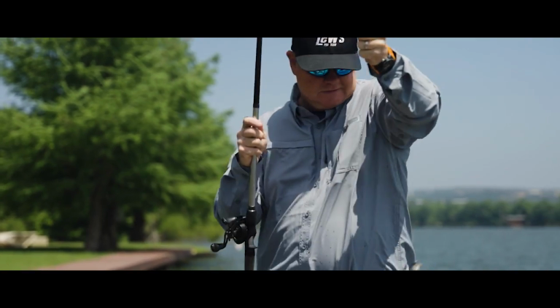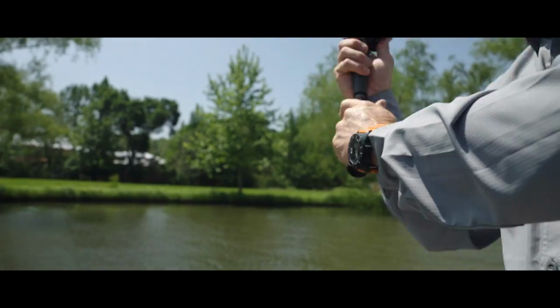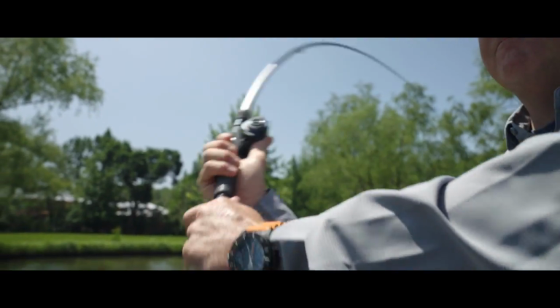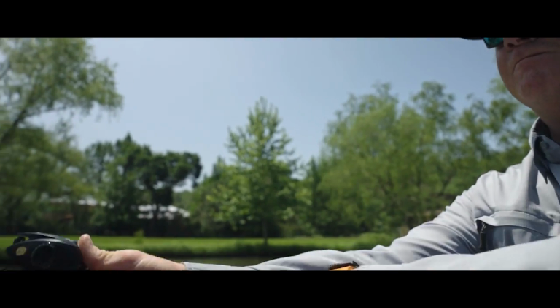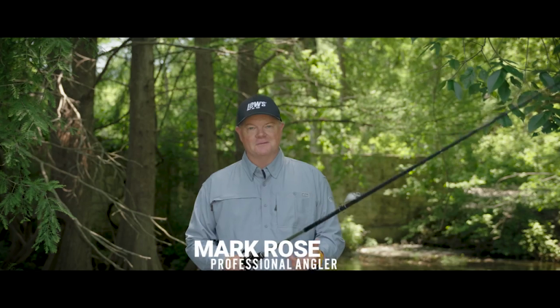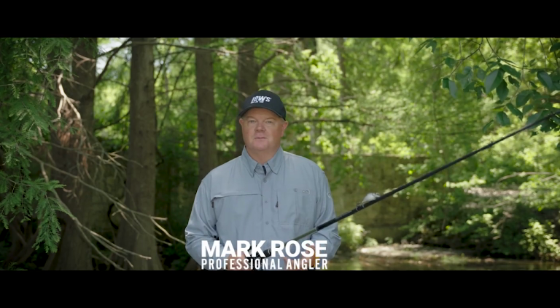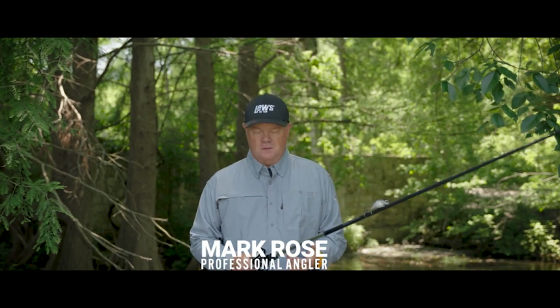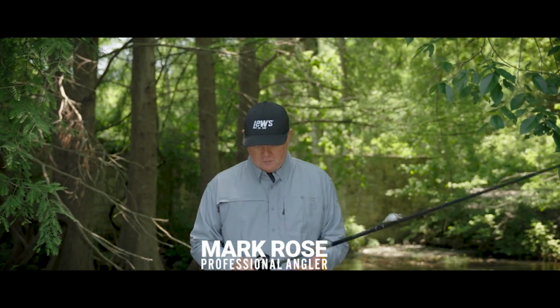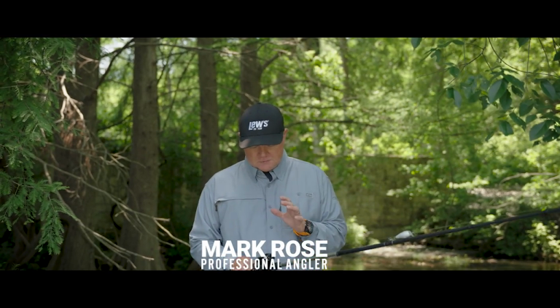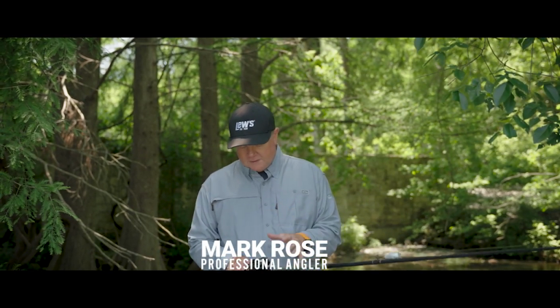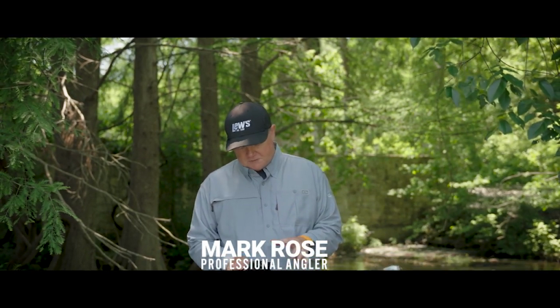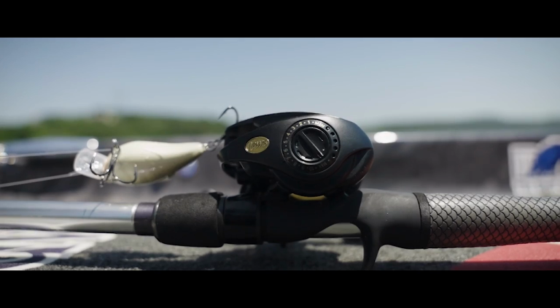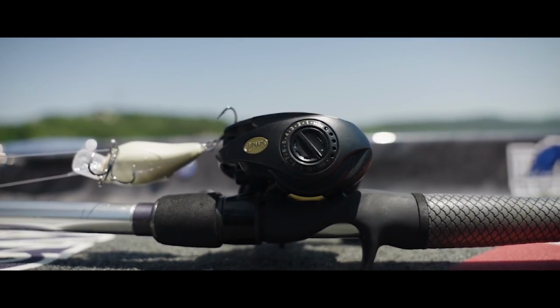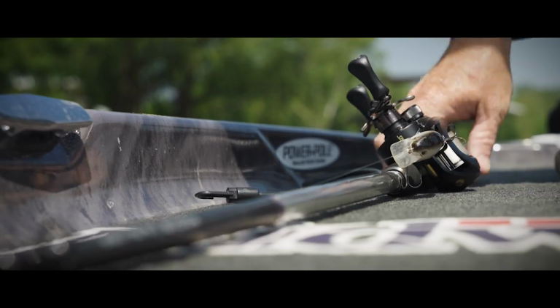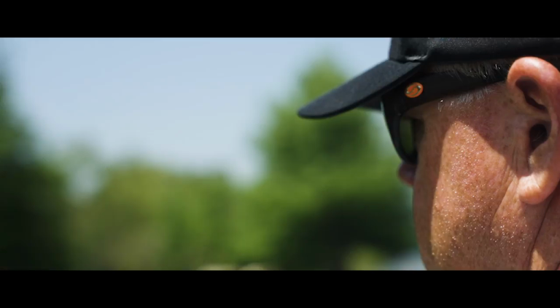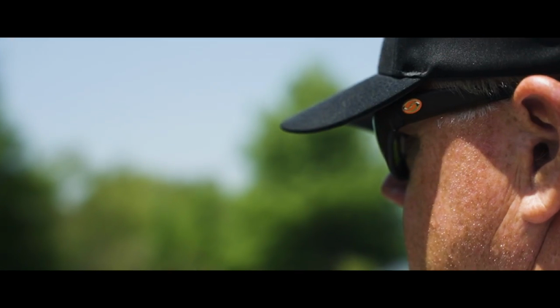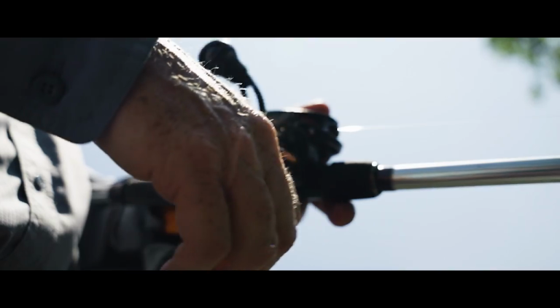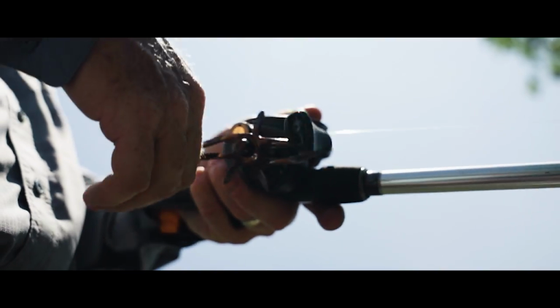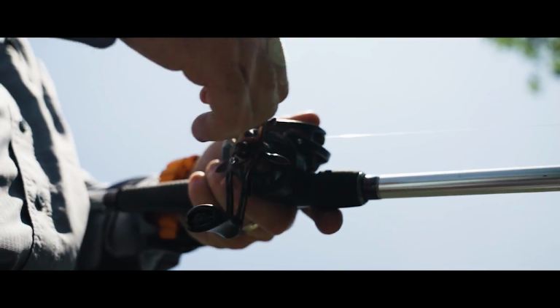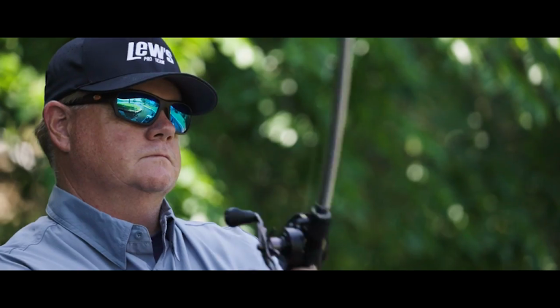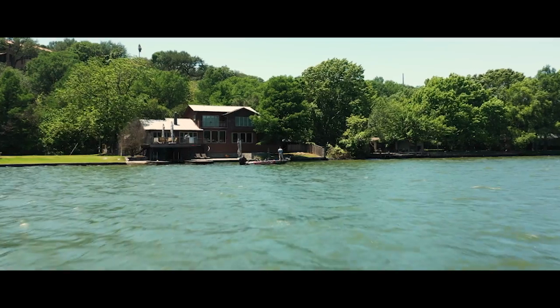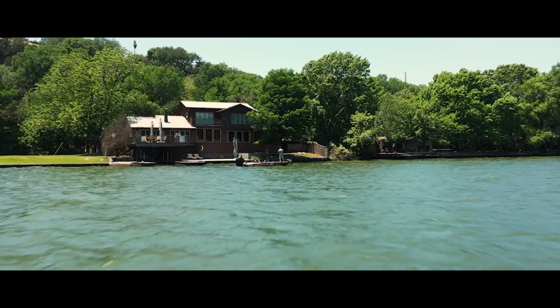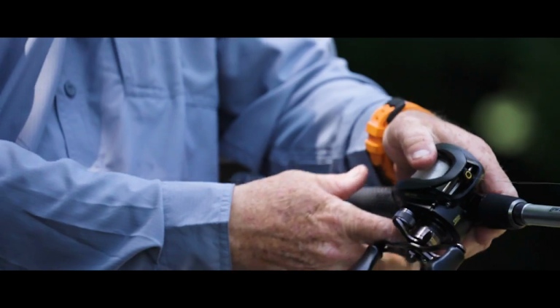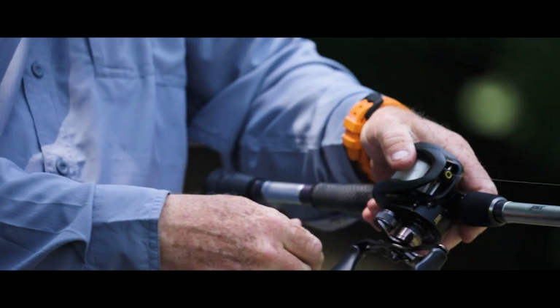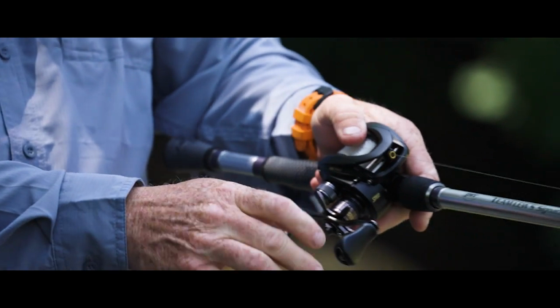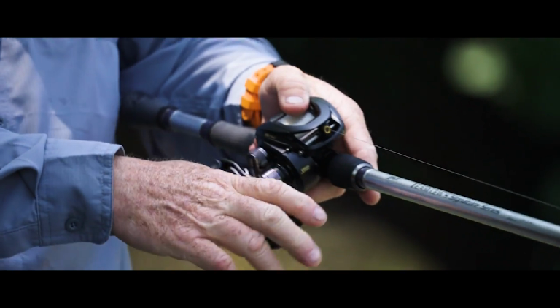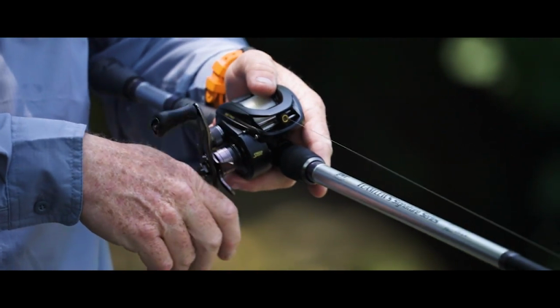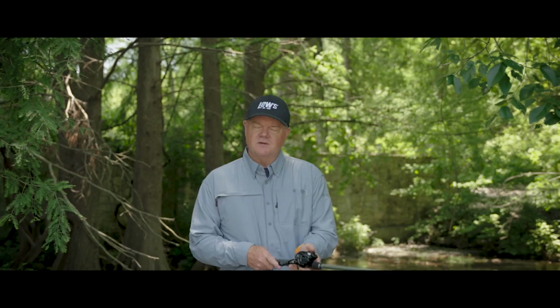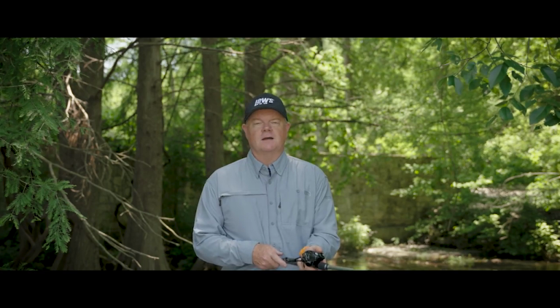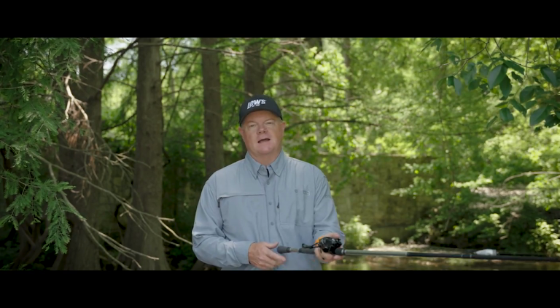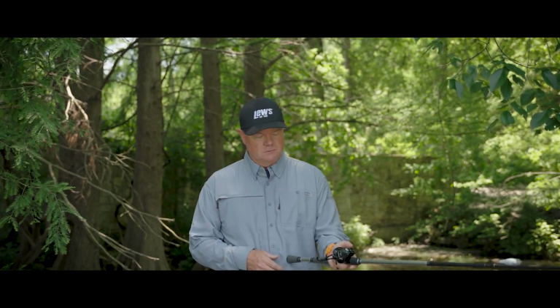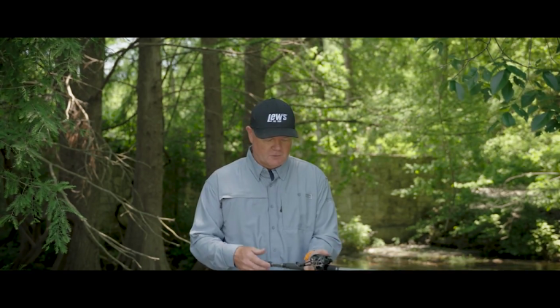Hey guys, I'm absolutely loving the new BB-1 Pro. There are so many features built into this reel. A couple of the key ones I'm really liking is the new design — low-profile, ergonomic, fits in my hand absolutely perfect.